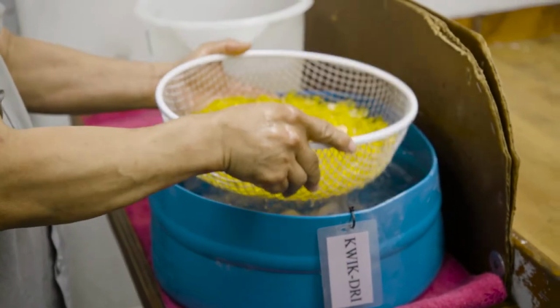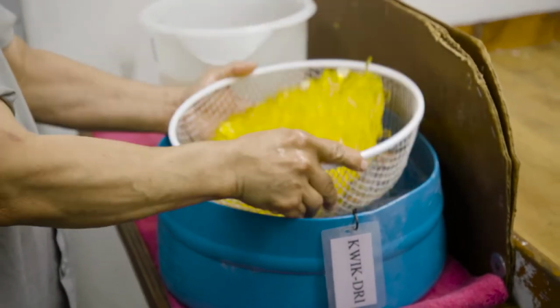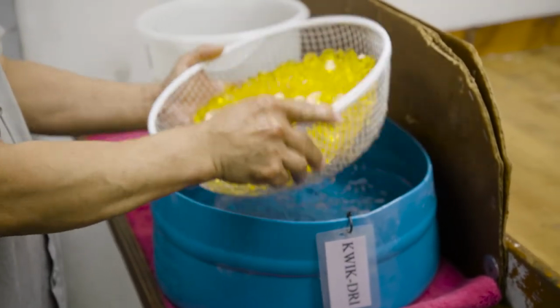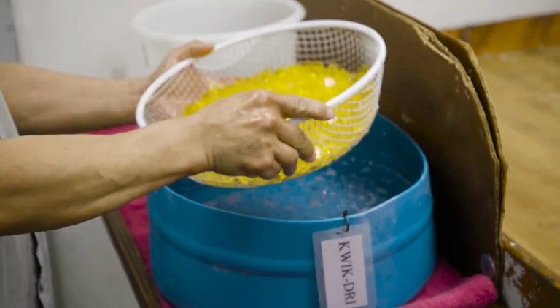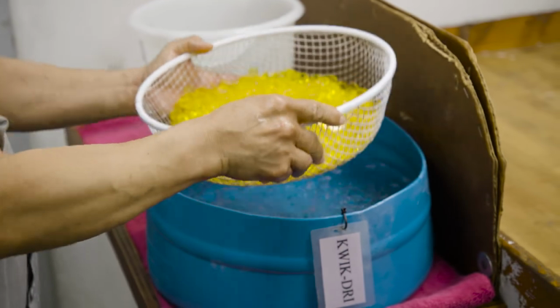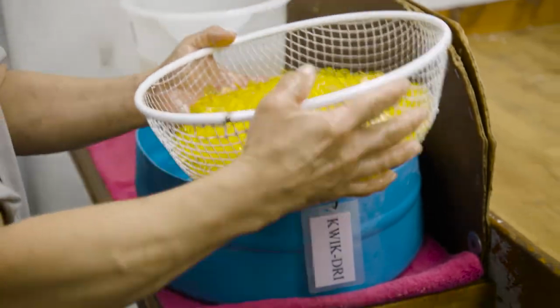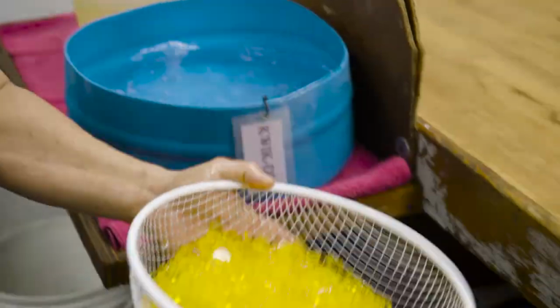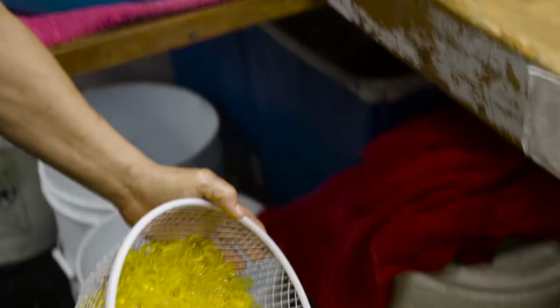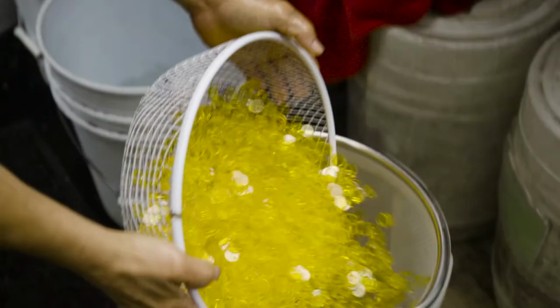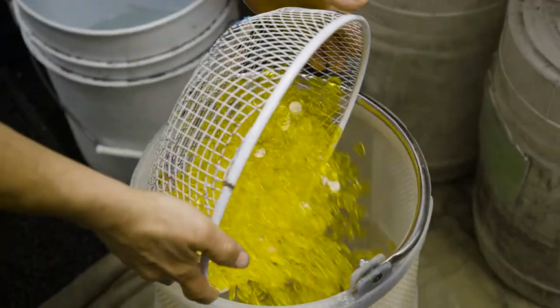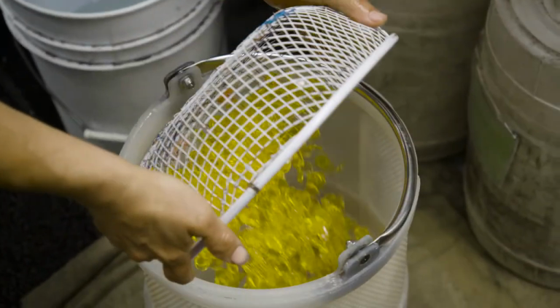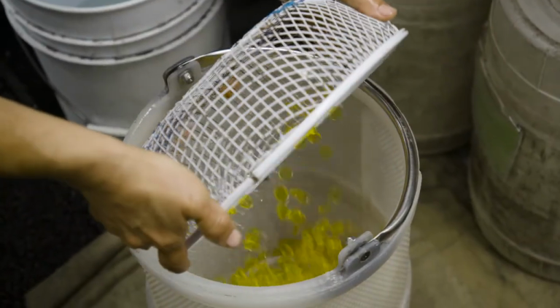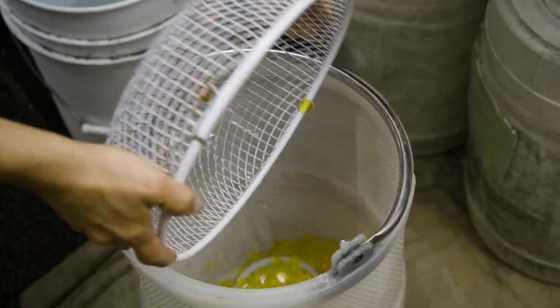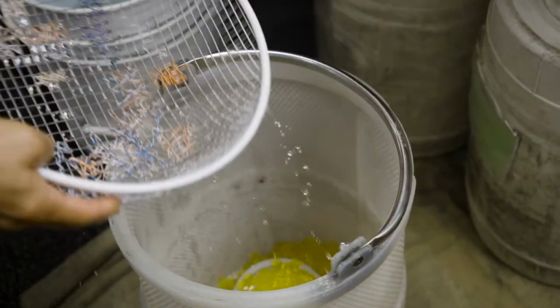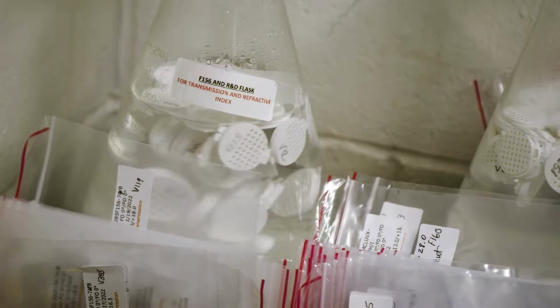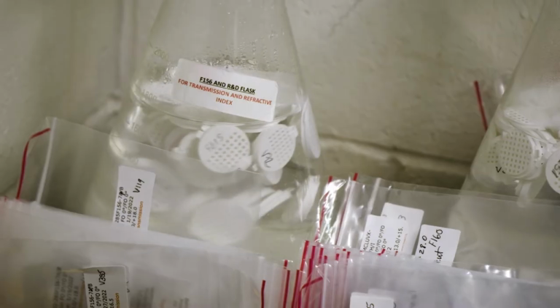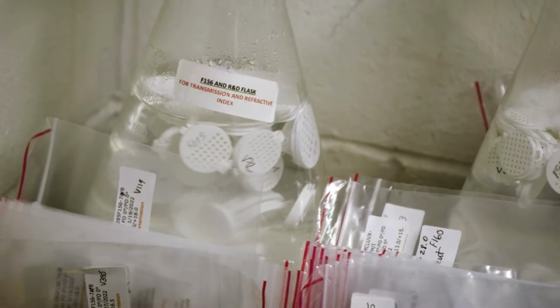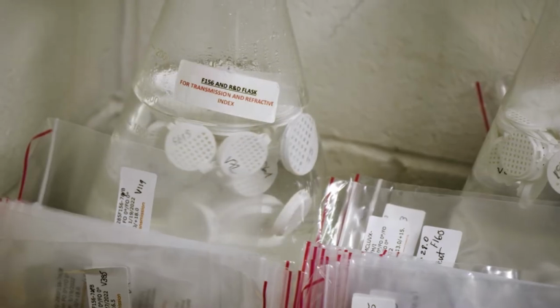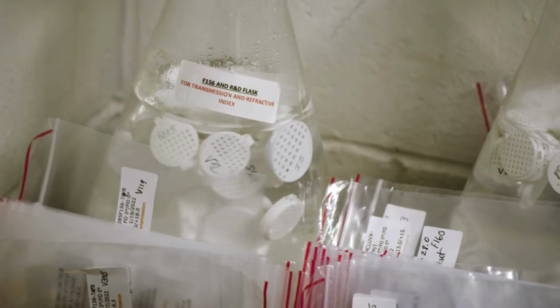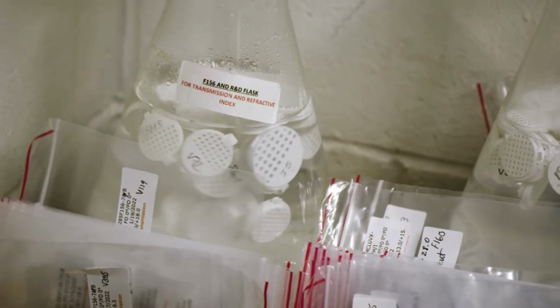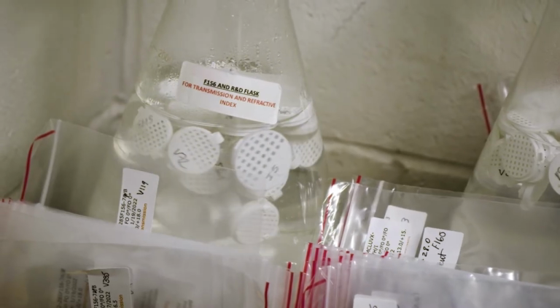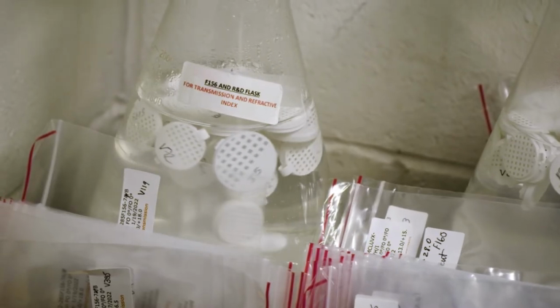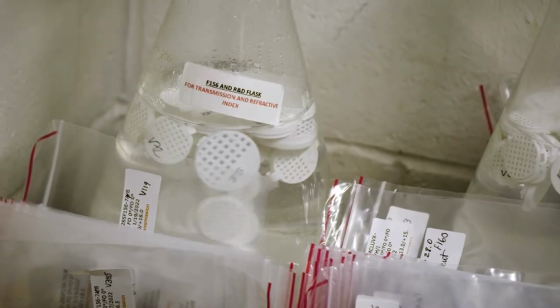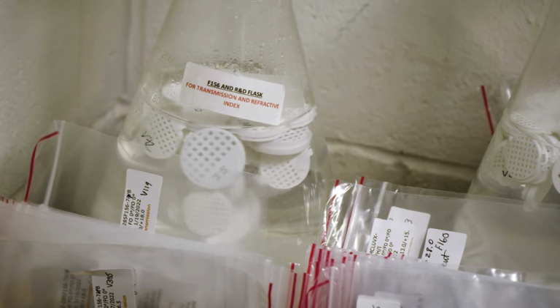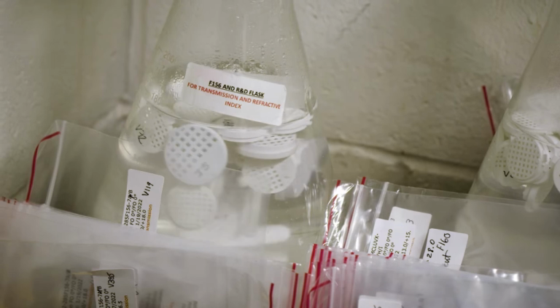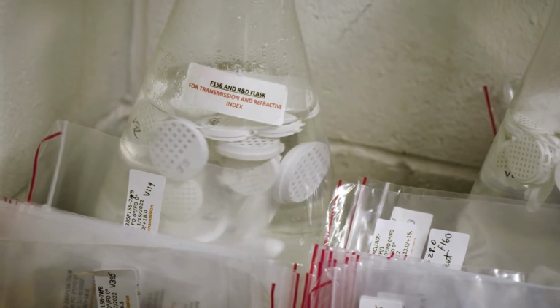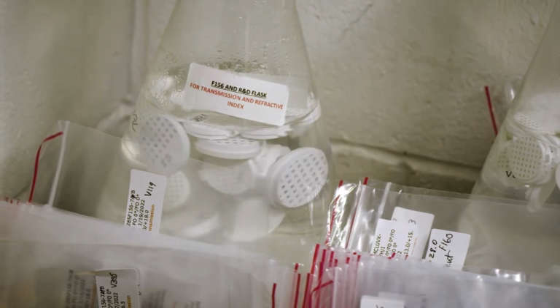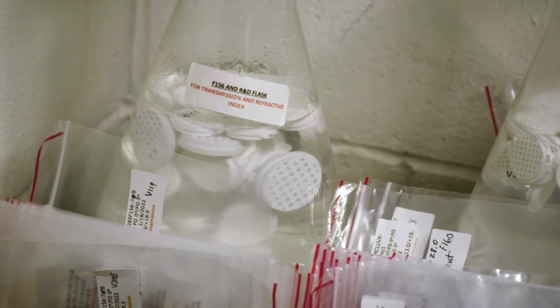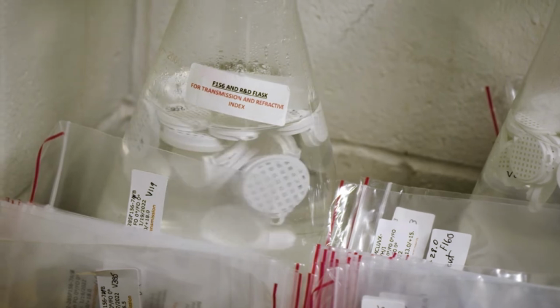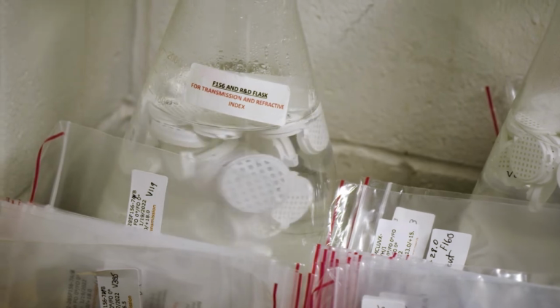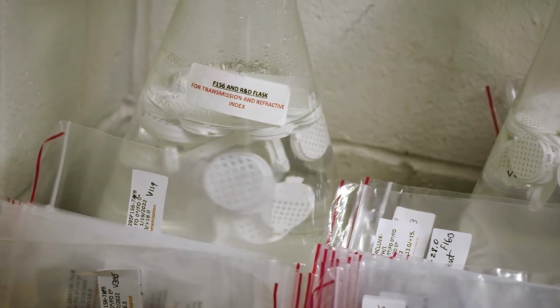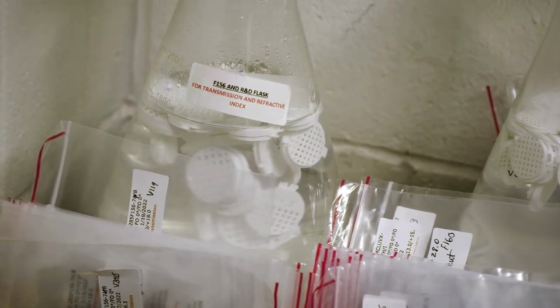We need to run our refrigeration systems to the max to achieve such a low humidity environment despite it always being 90% humidity outside.